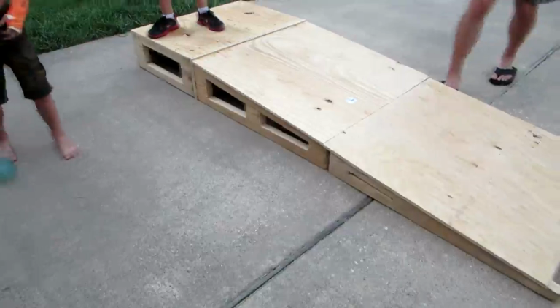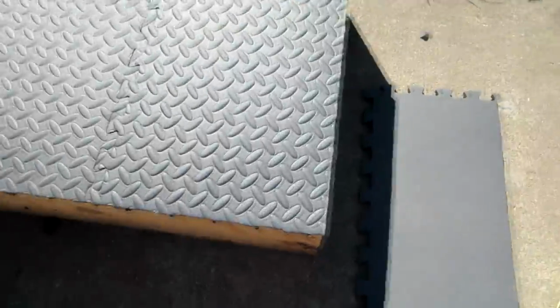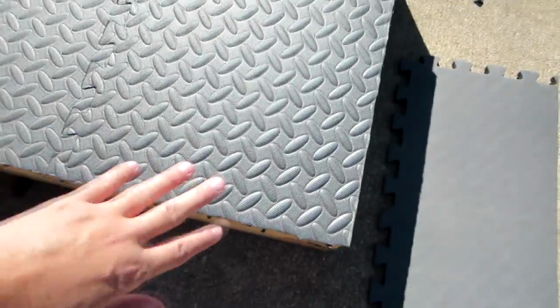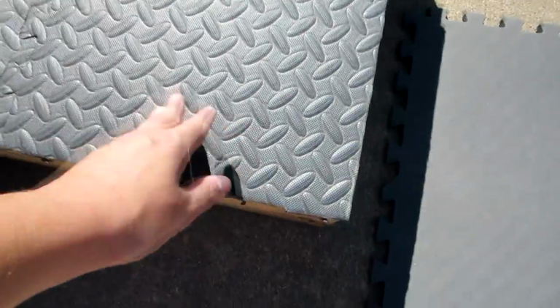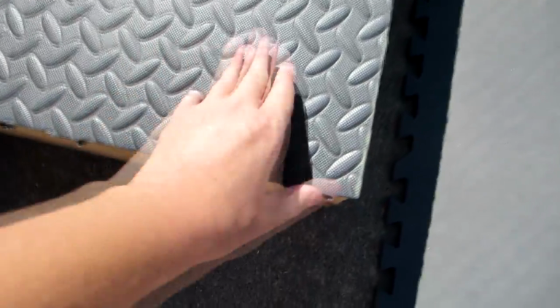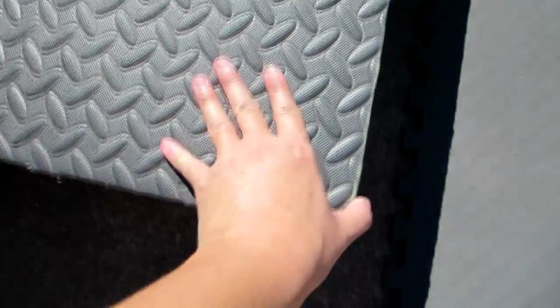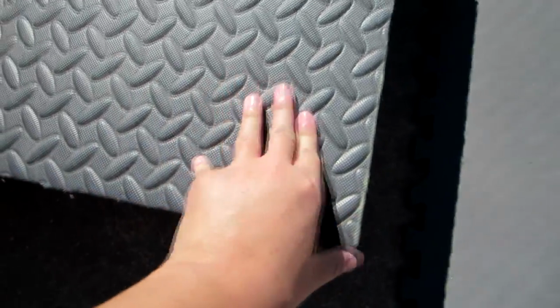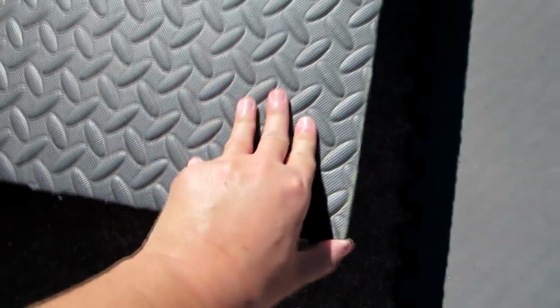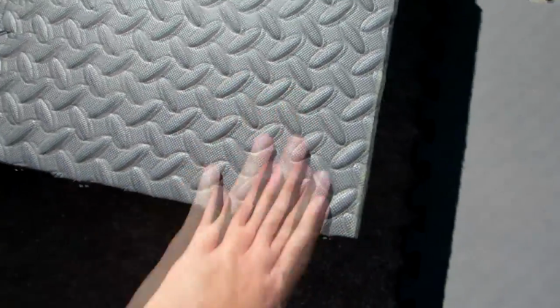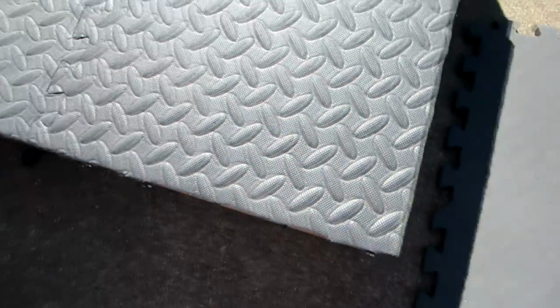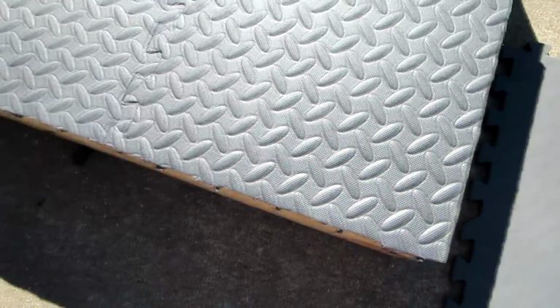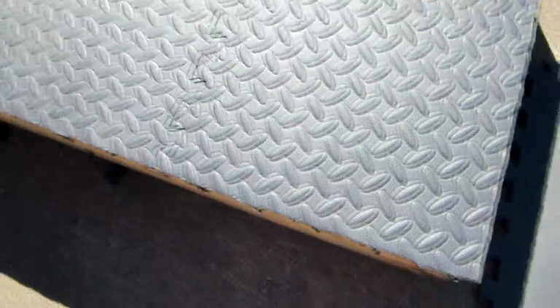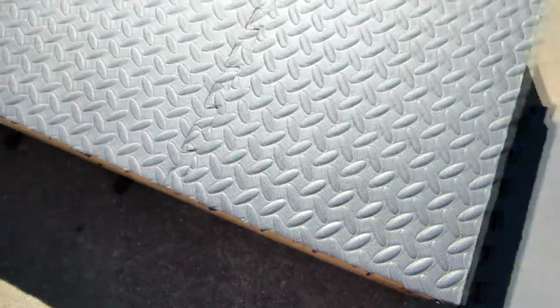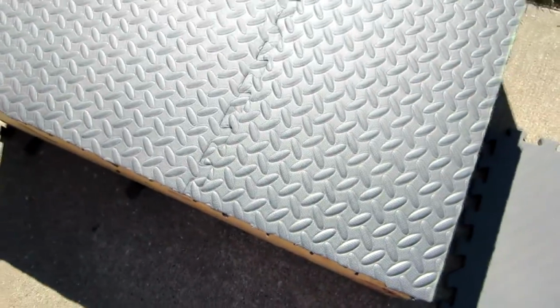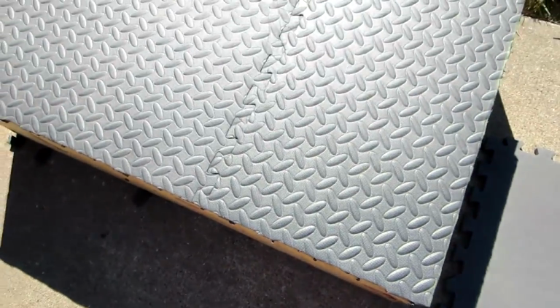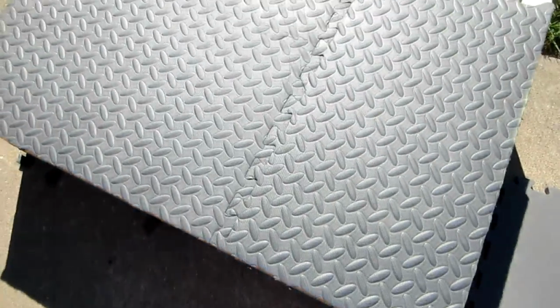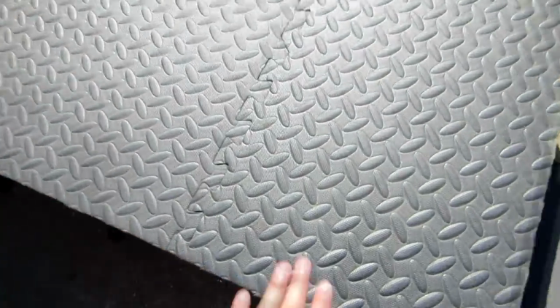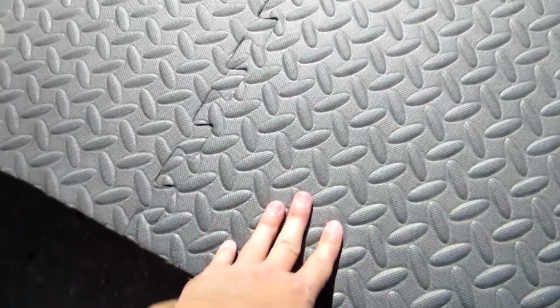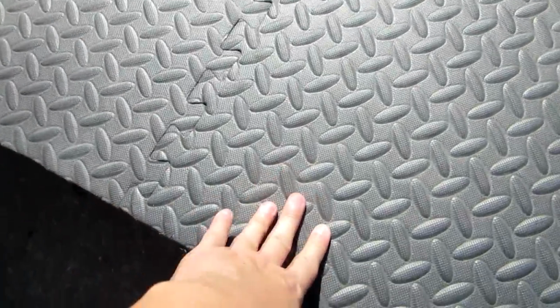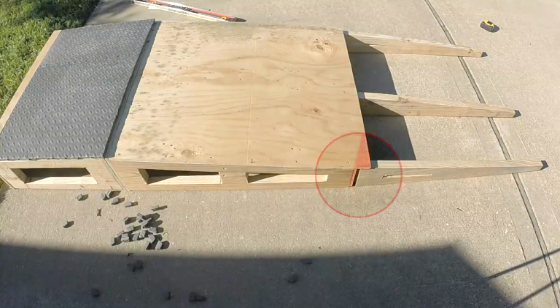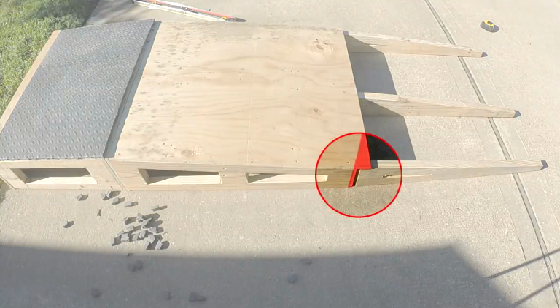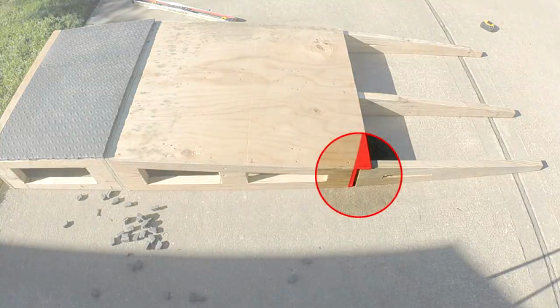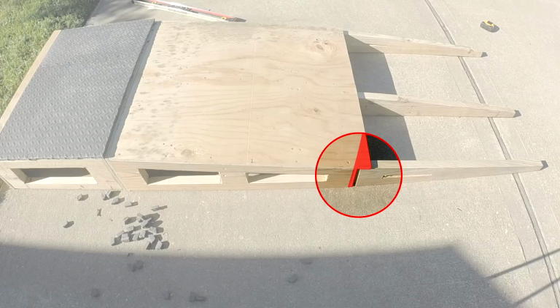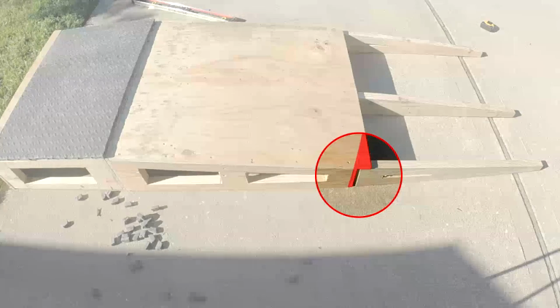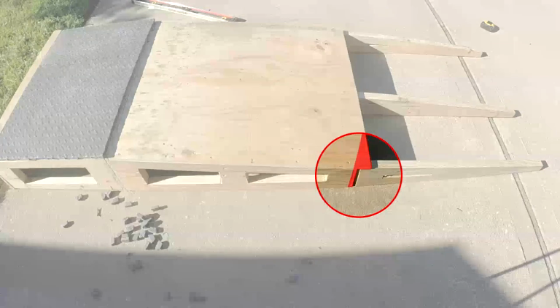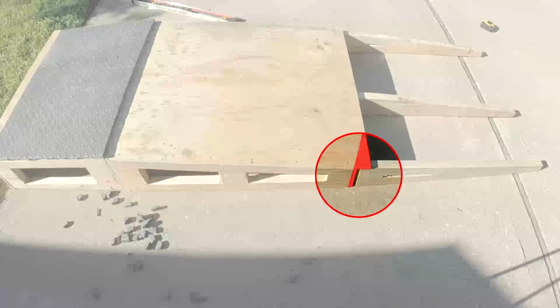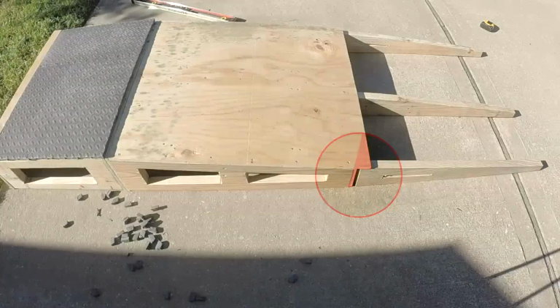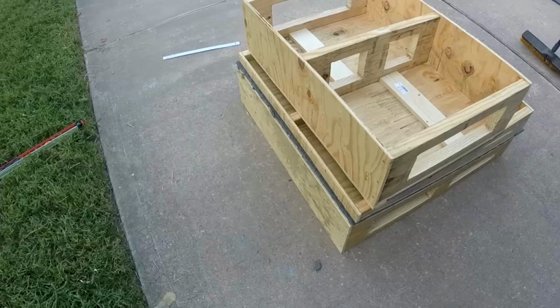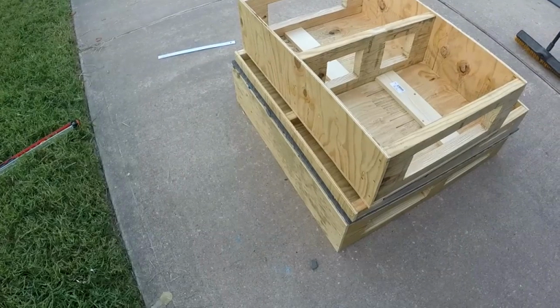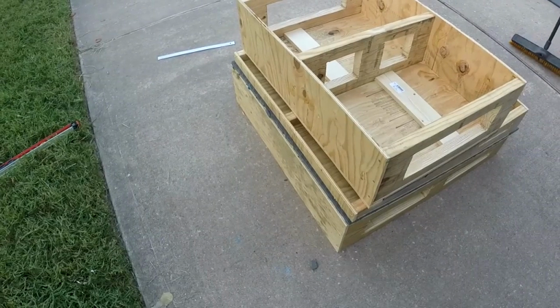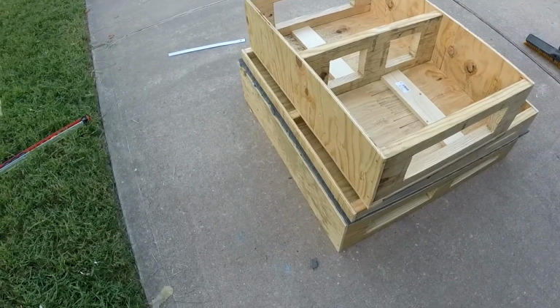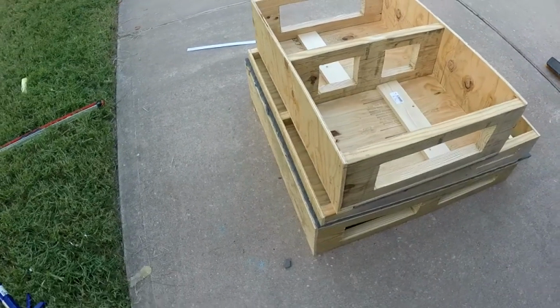We used some rubber mats for exercise equipment for a more natural feel under our turf. This was secured to the structure with liquid nails. As you can see, the middle section overlaps the final section. All three sections can be stored in a 3' by 3' area.